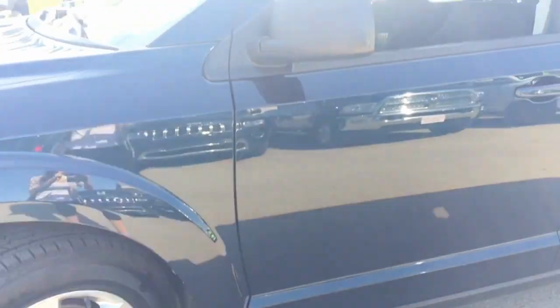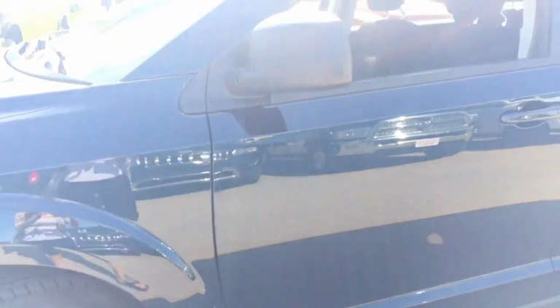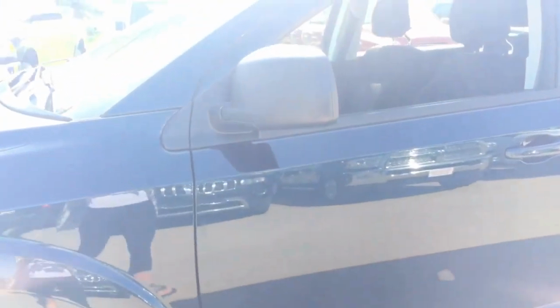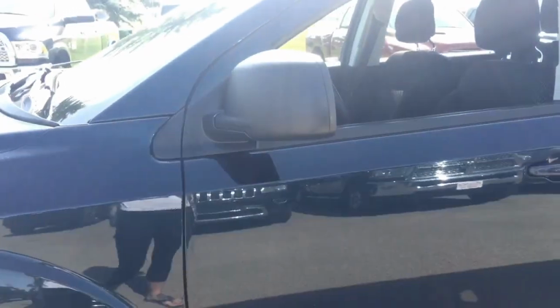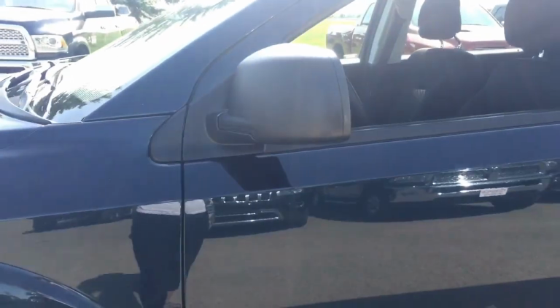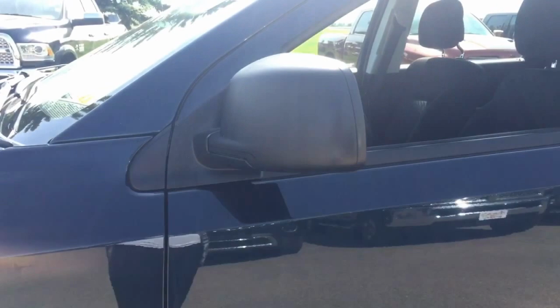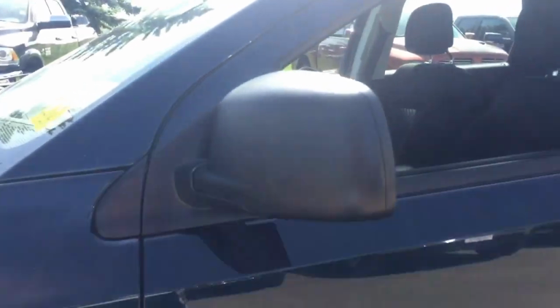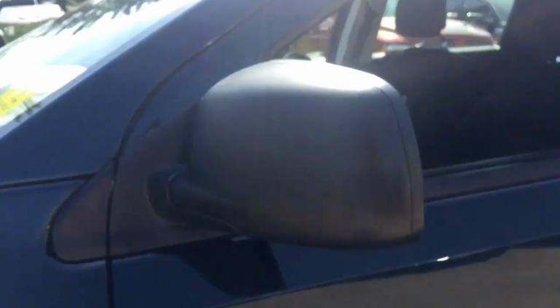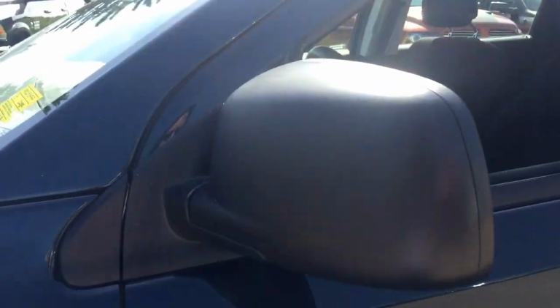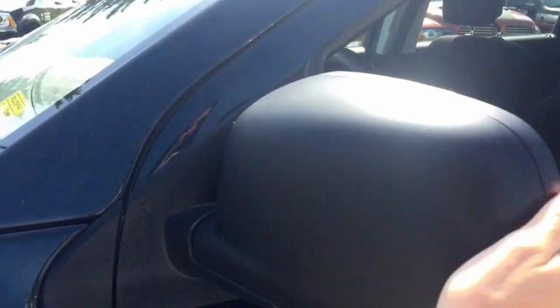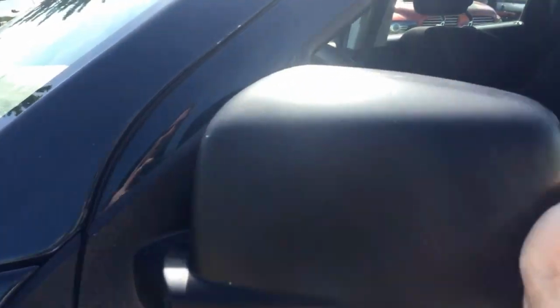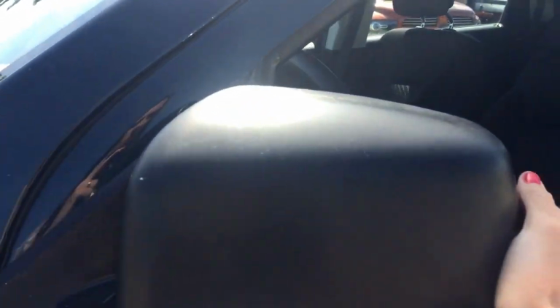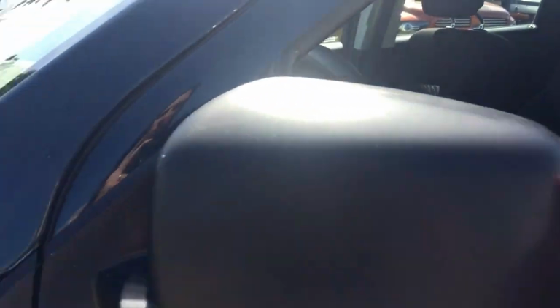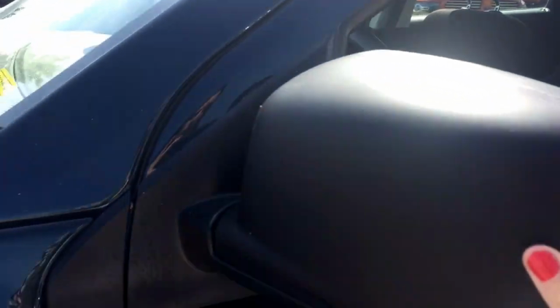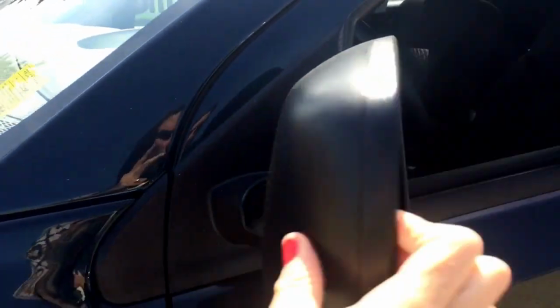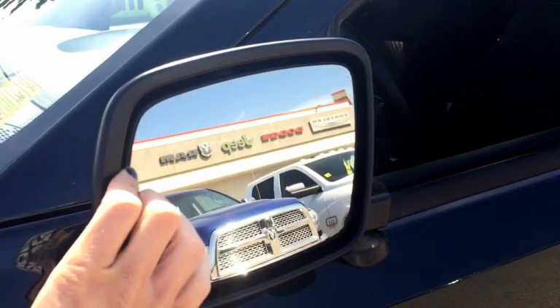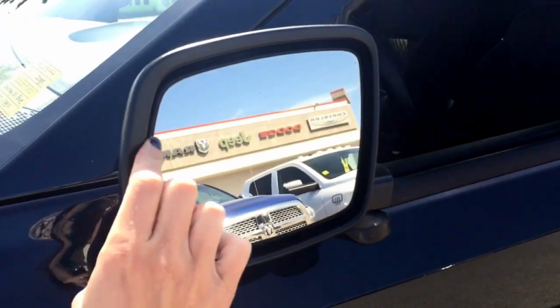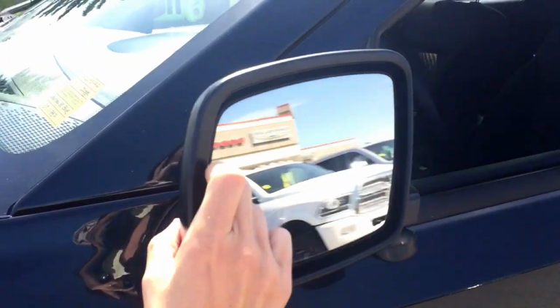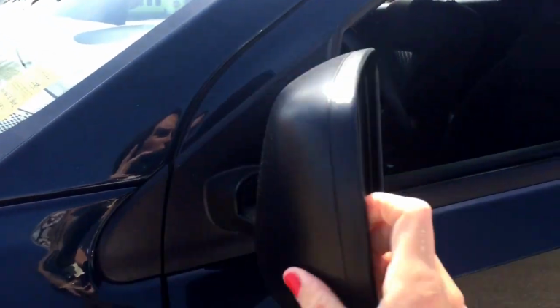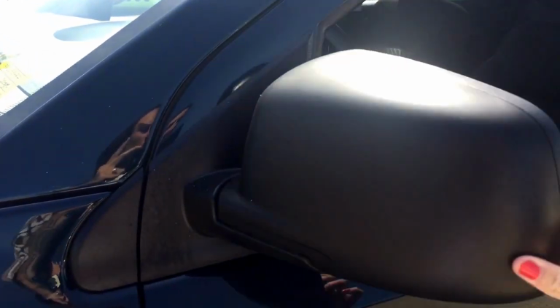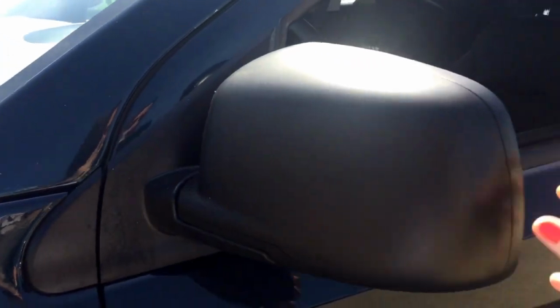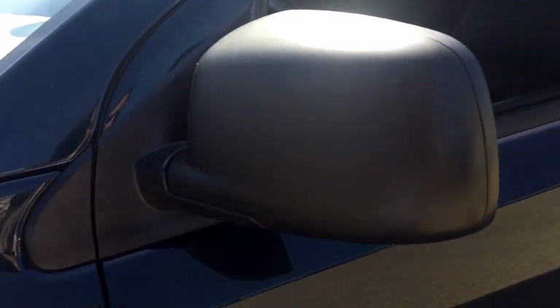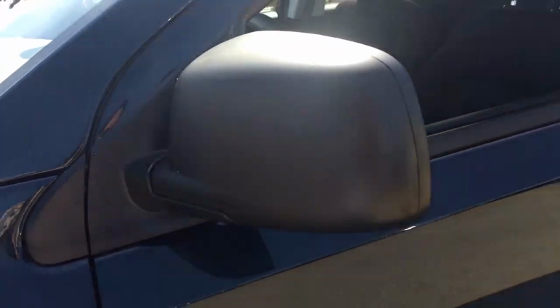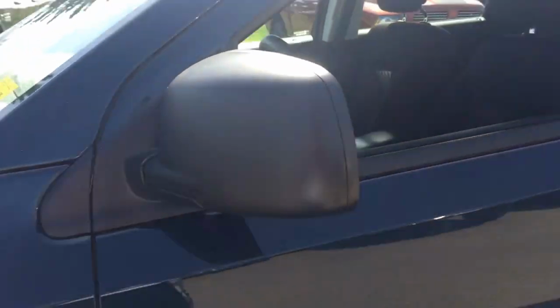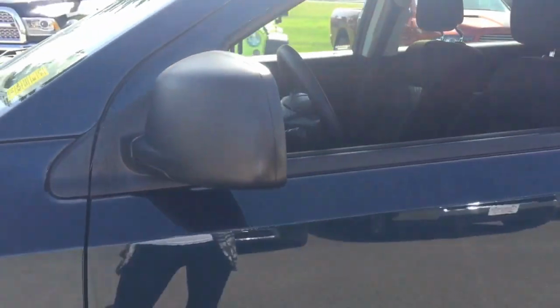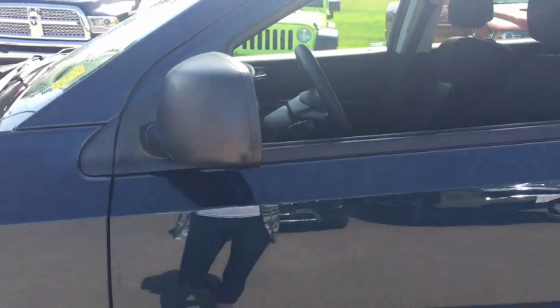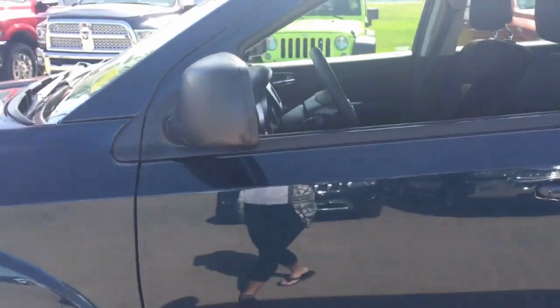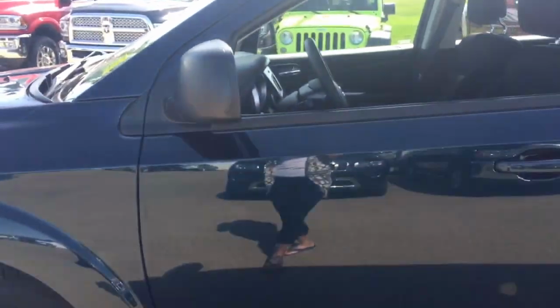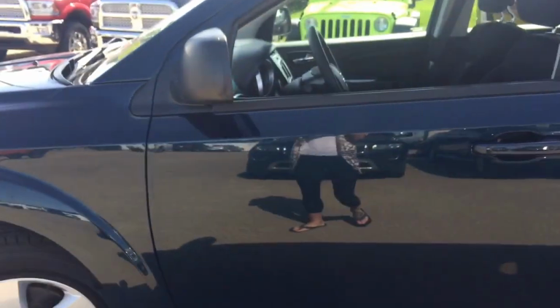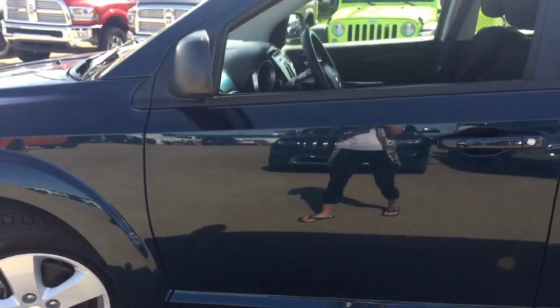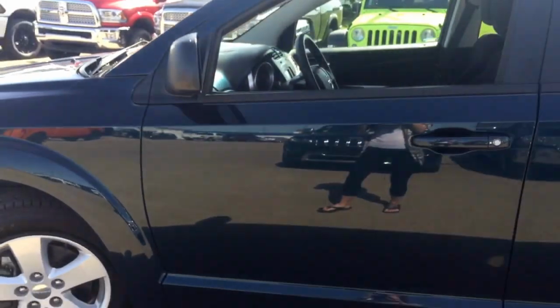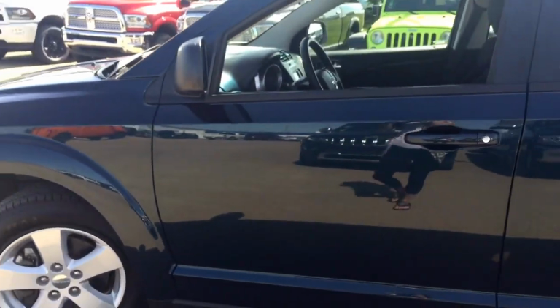As we head up the side here you do have your mirrors that do fold in or break away. I'm just going to grab the keys, we'll head on inside and we'll keep looking around.